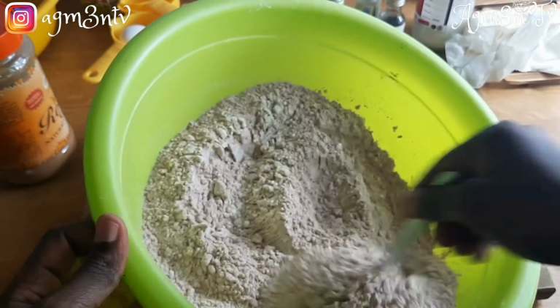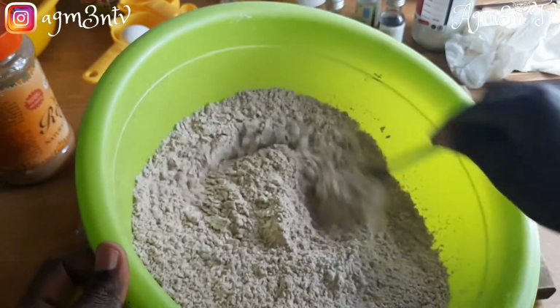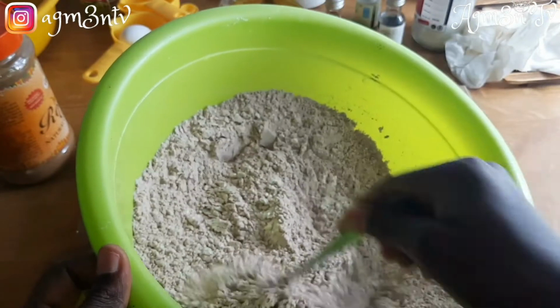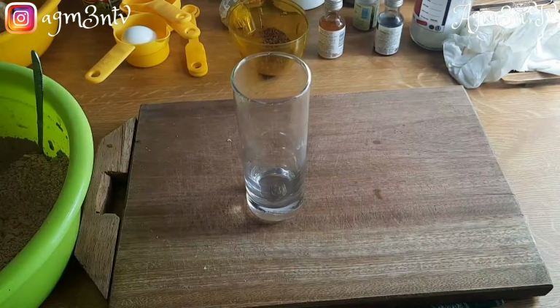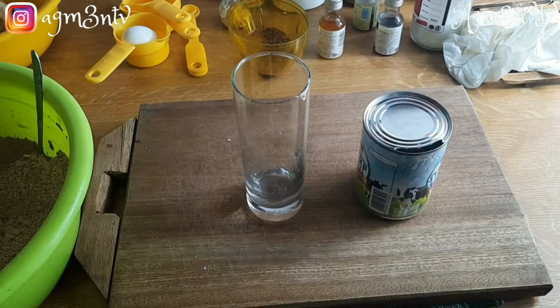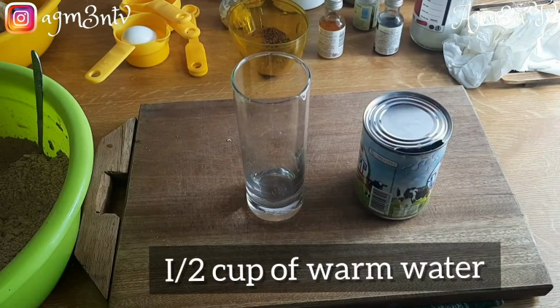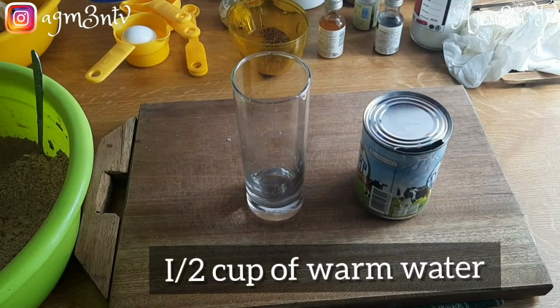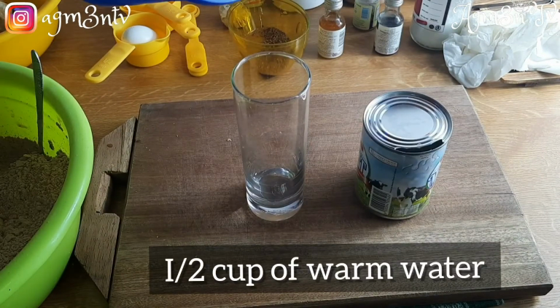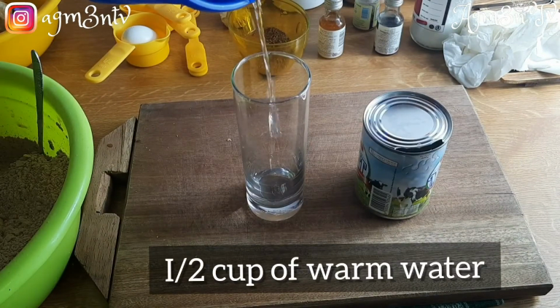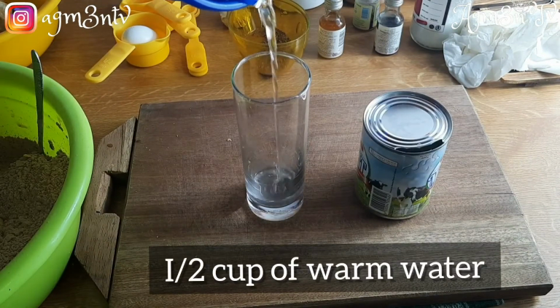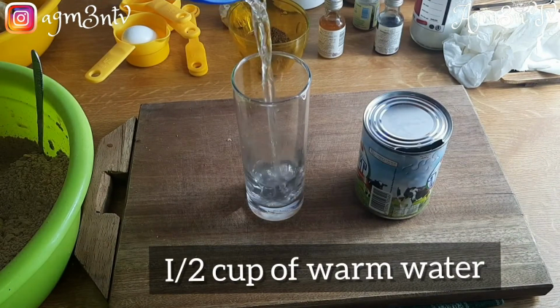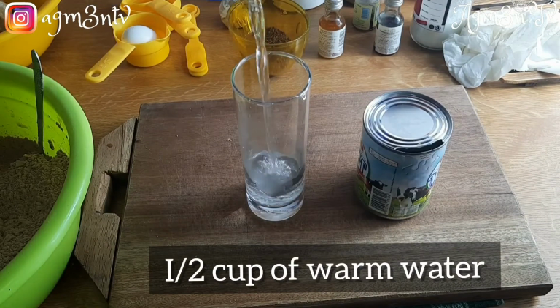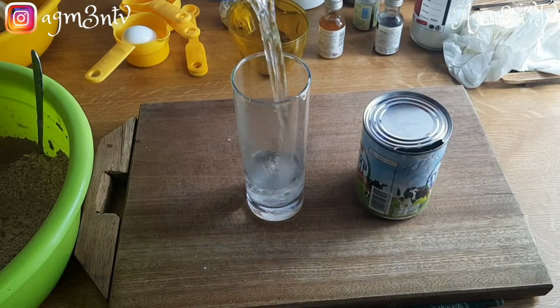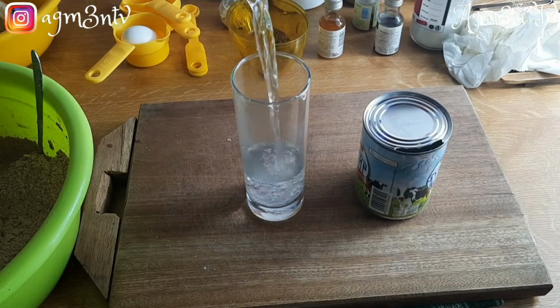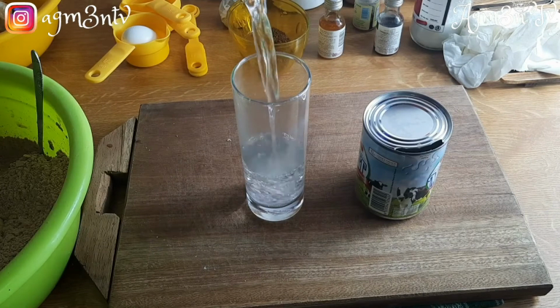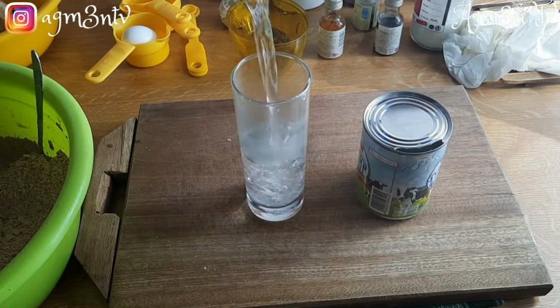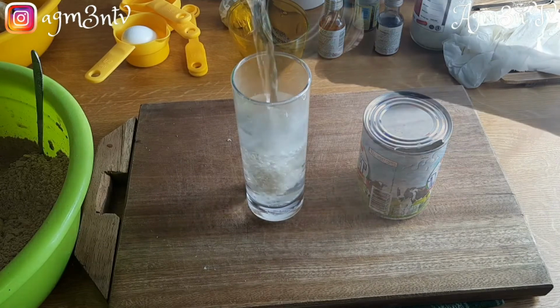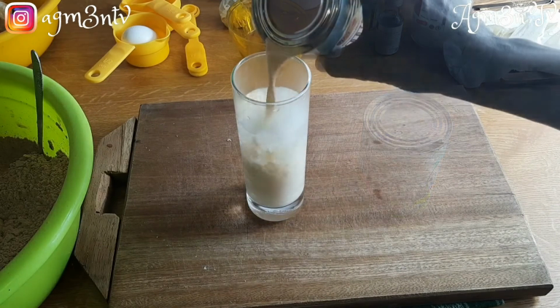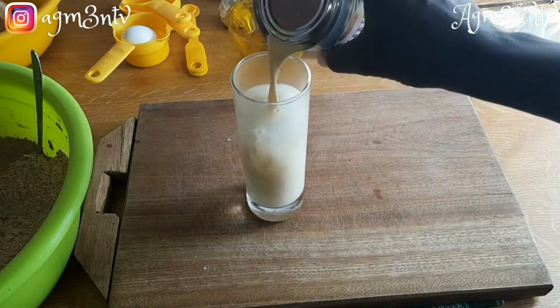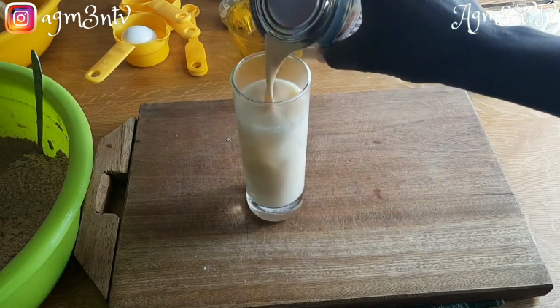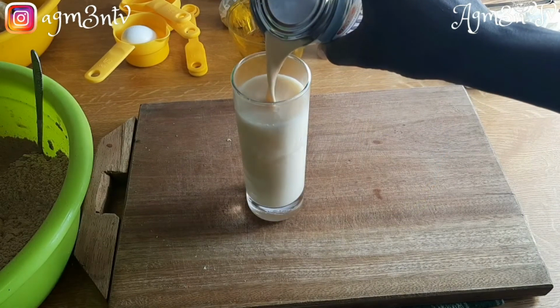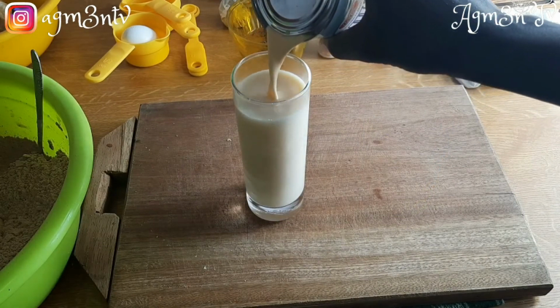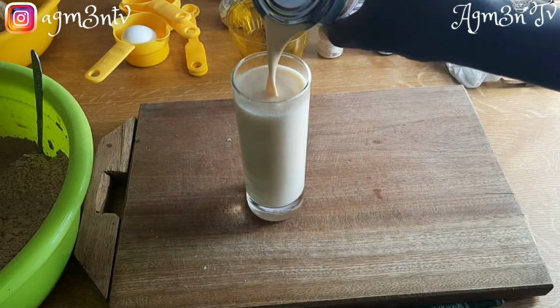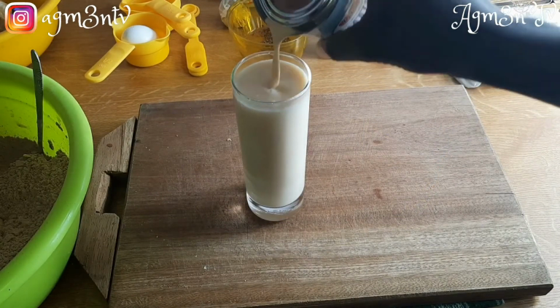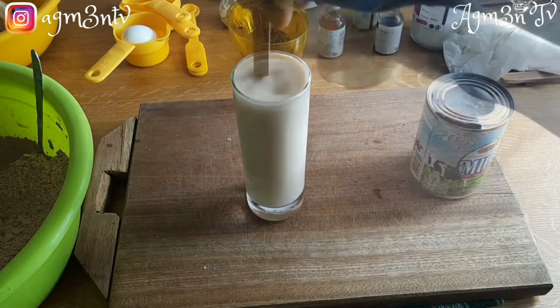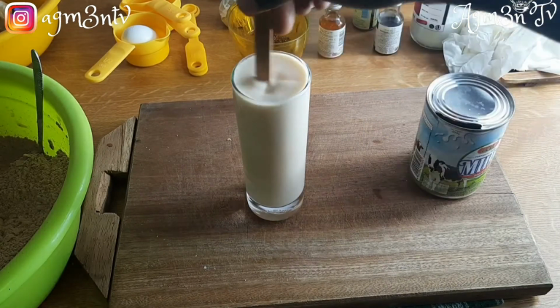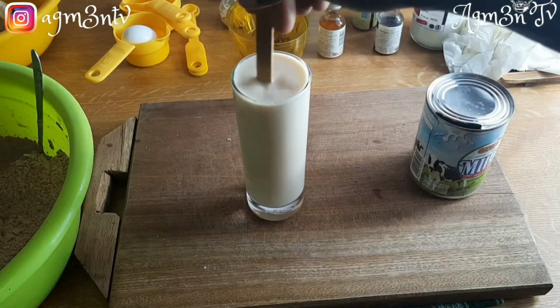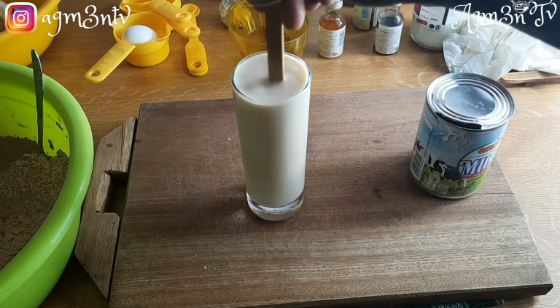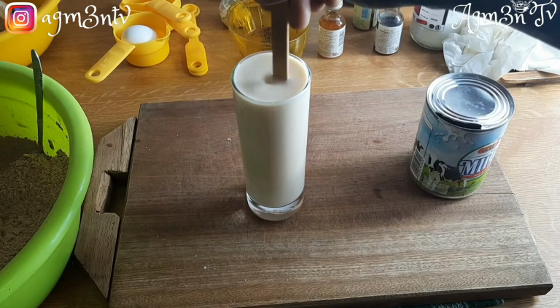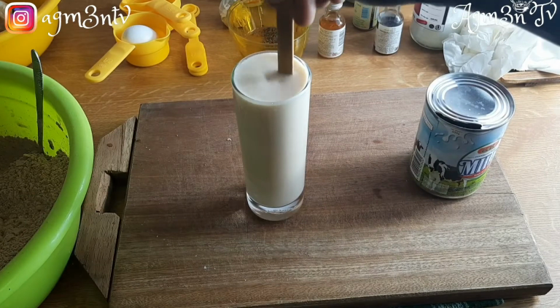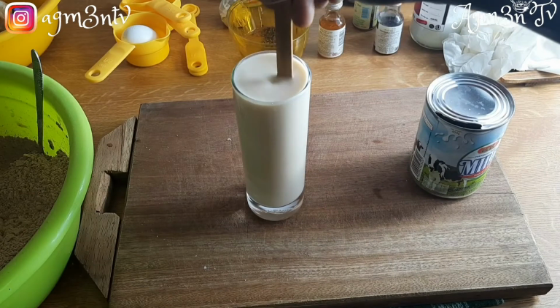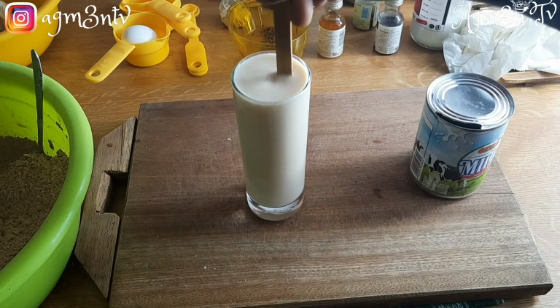For my milk I pour half a cup of warm water in a glass and add milk to it to give me the consistency shown in the video. I then pour it into a bigger bowl and add the following ingredients.